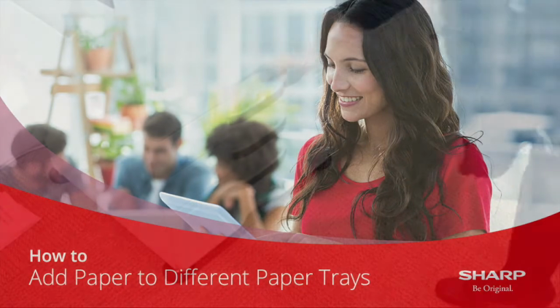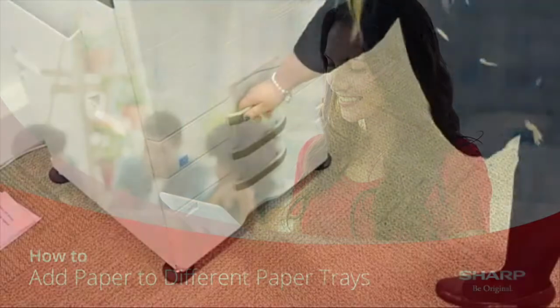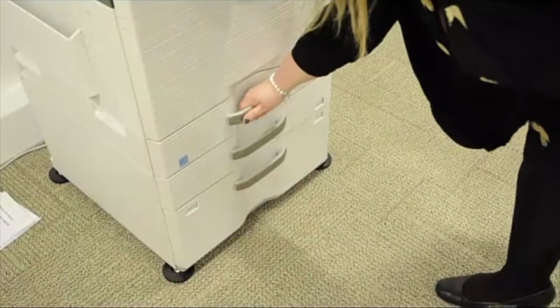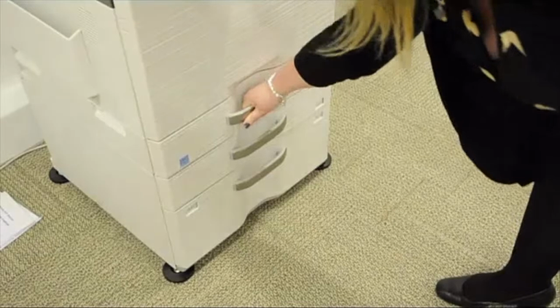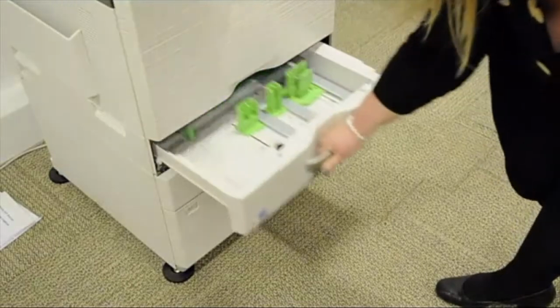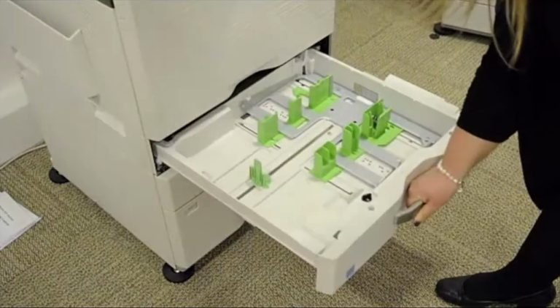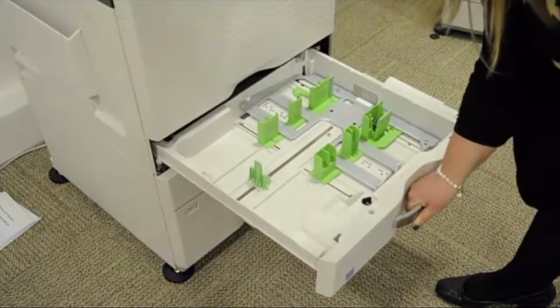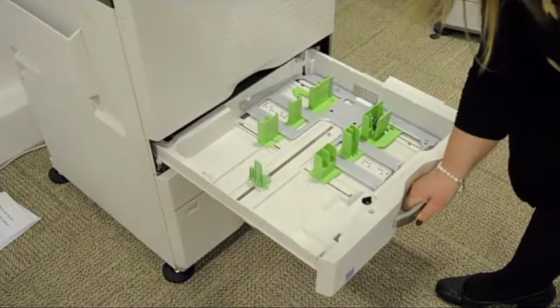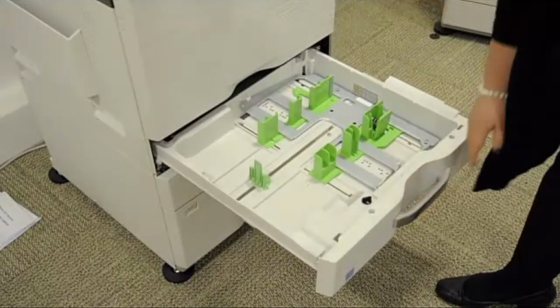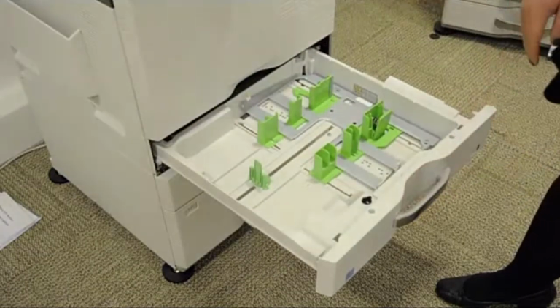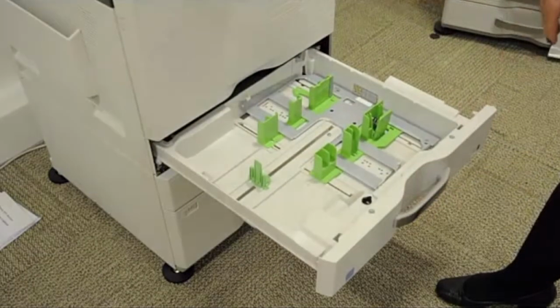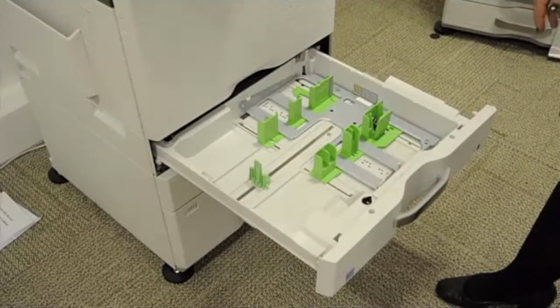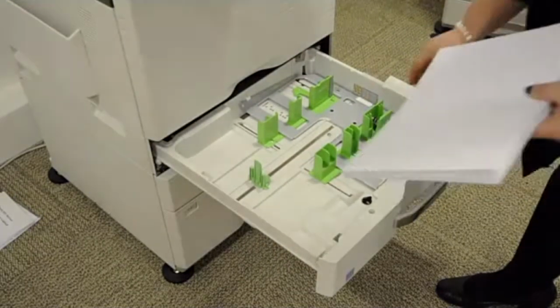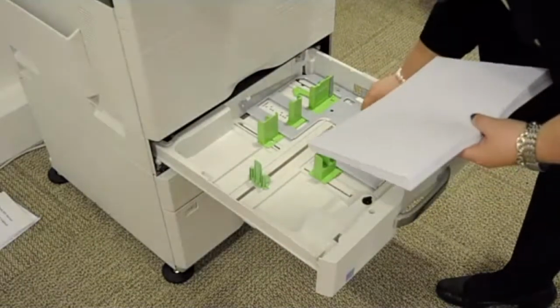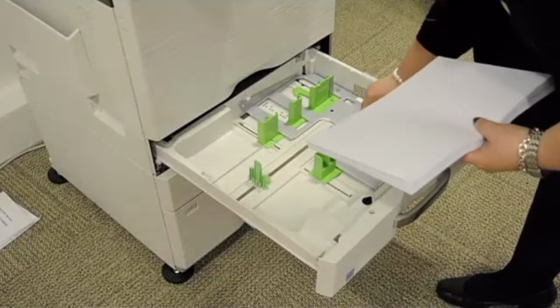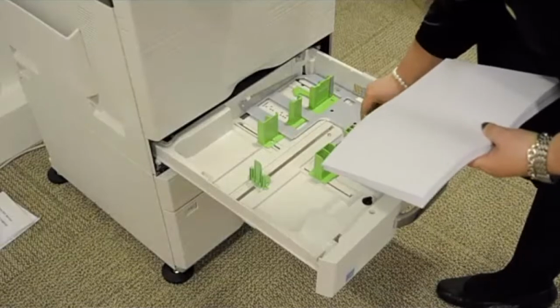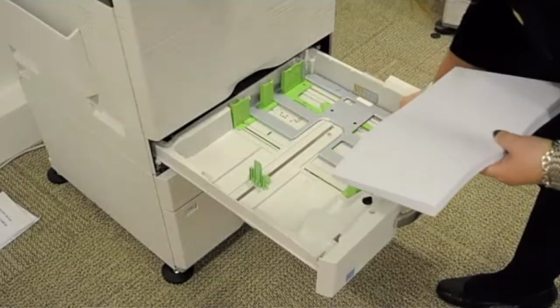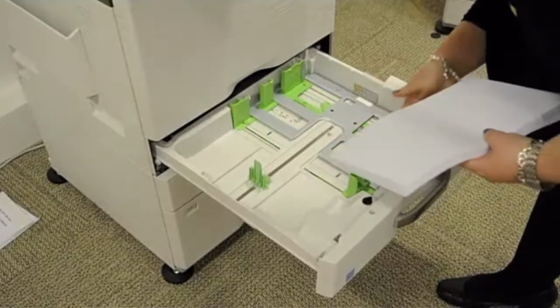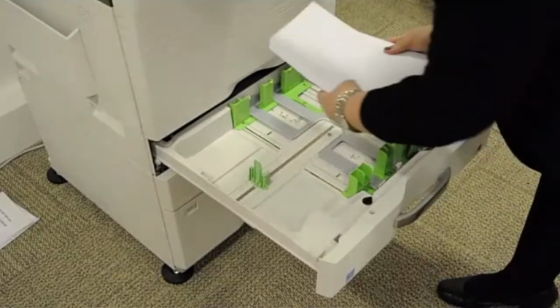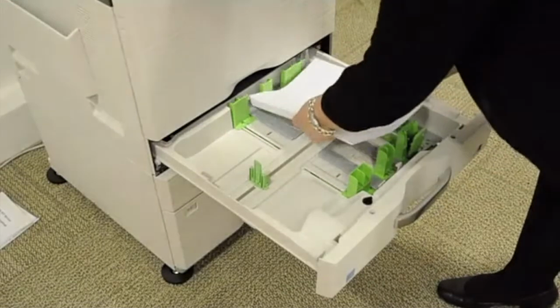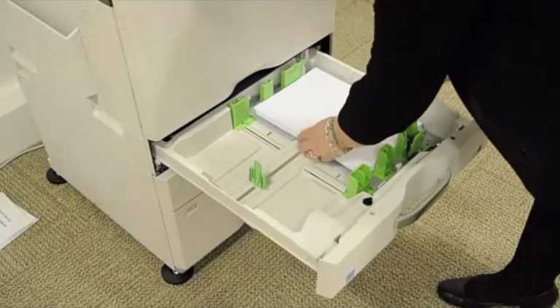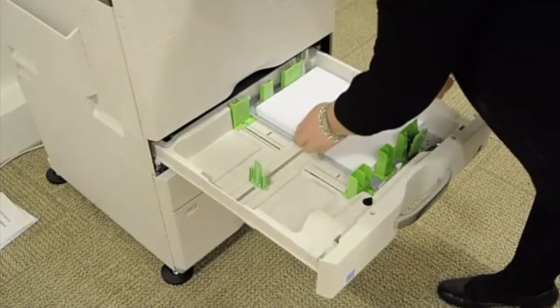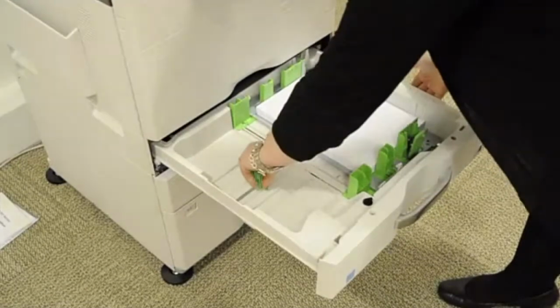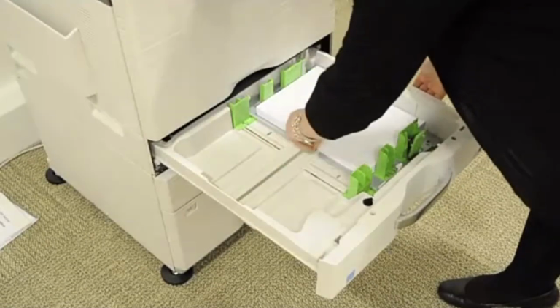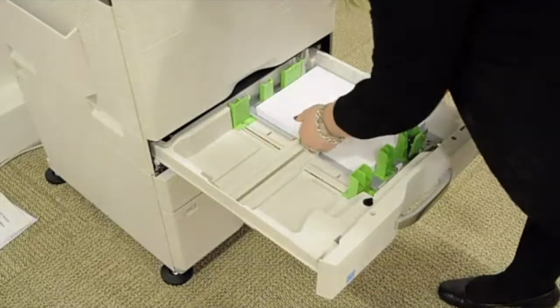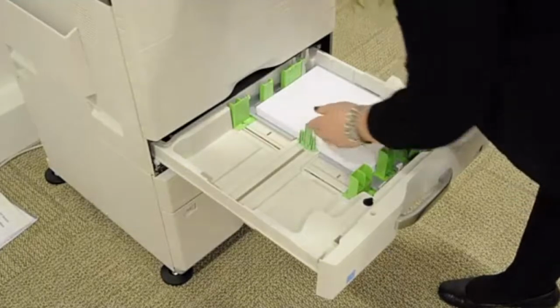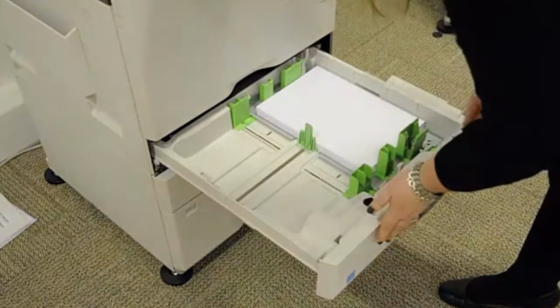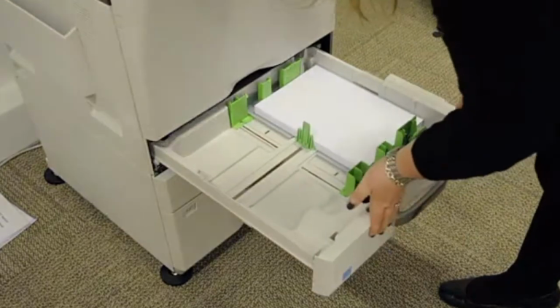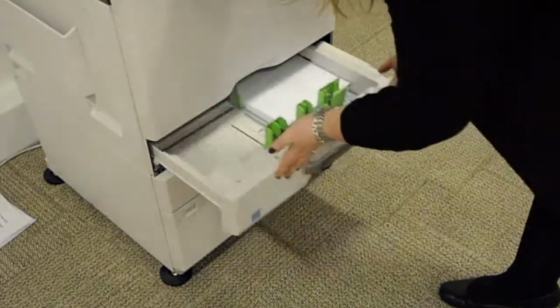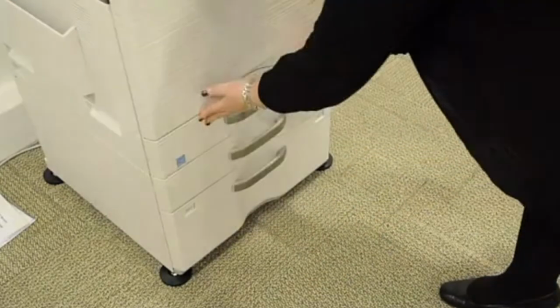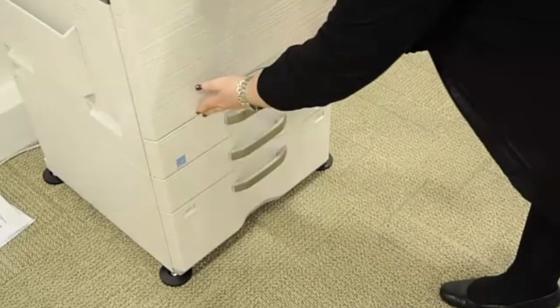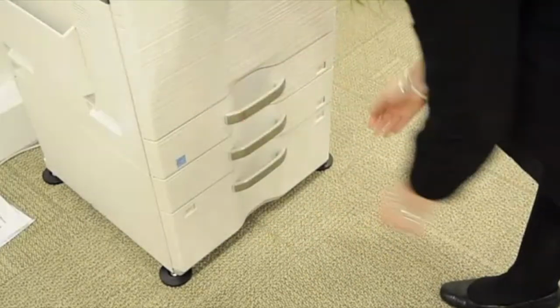To load paper, please open the tray using the handle and place paper in the tray using the green guides to adjust to the correct size. Please then close the tray.